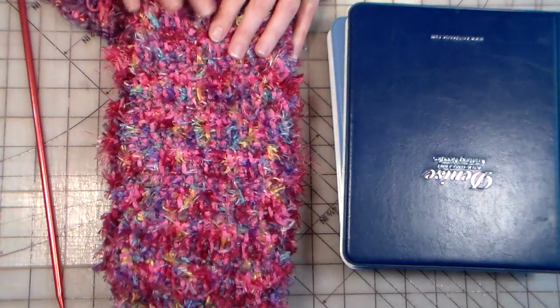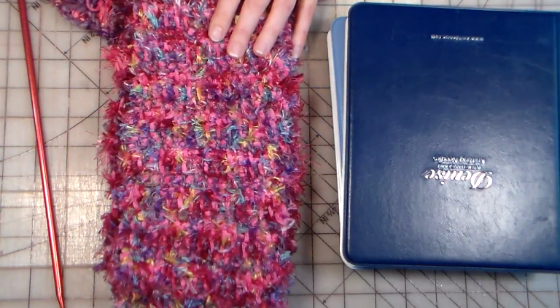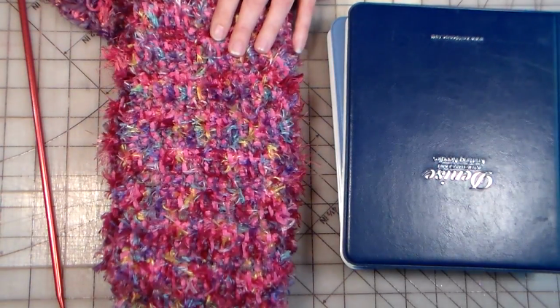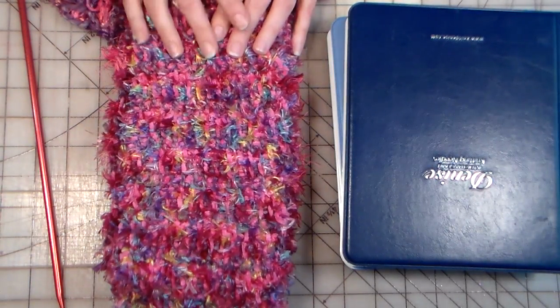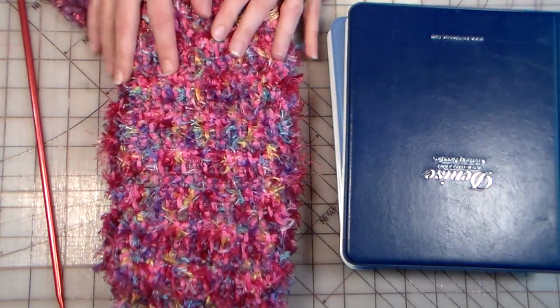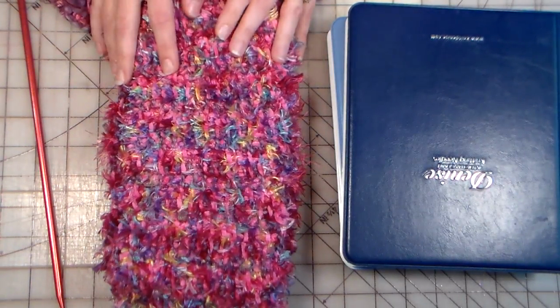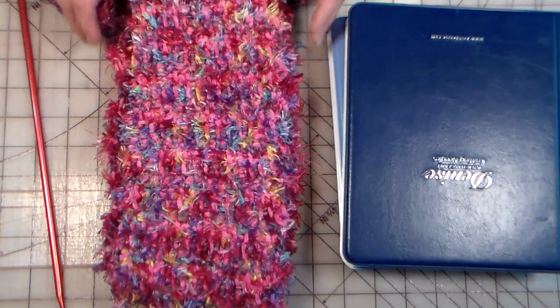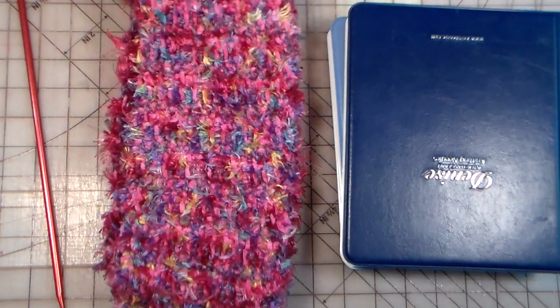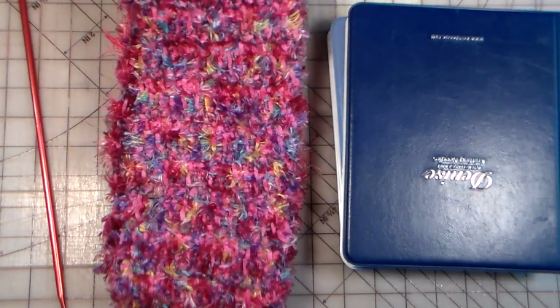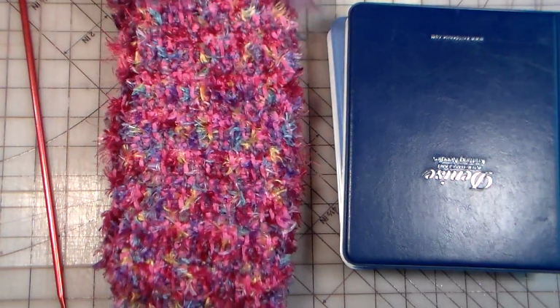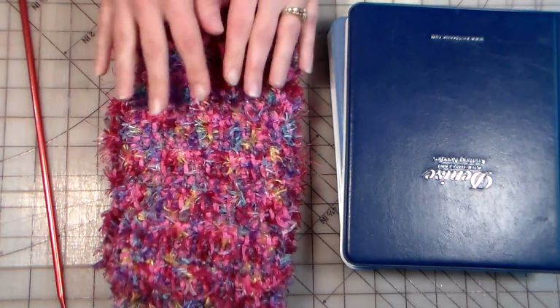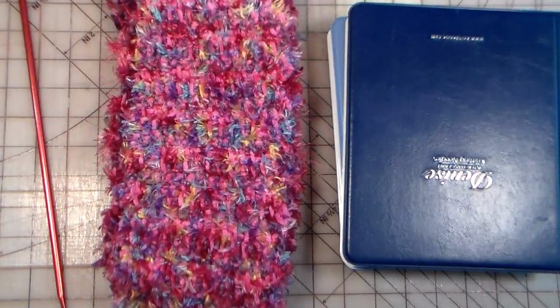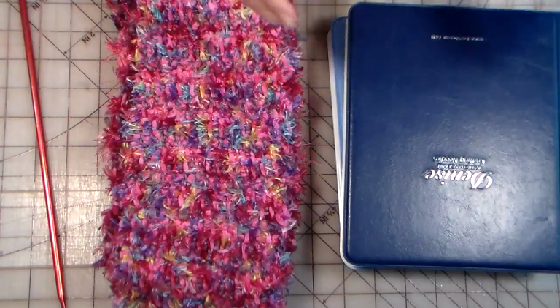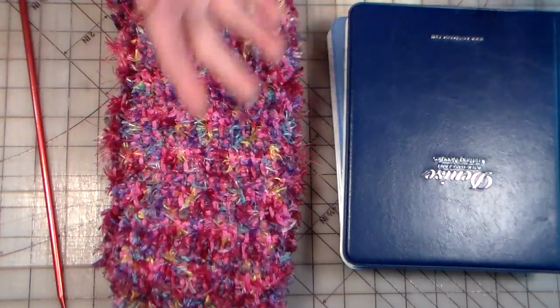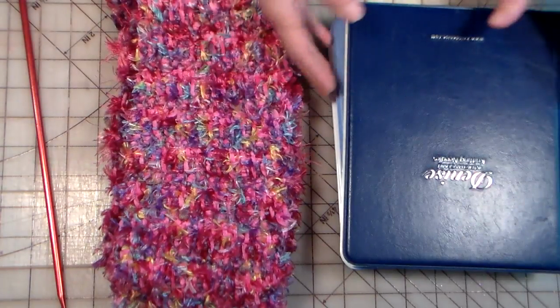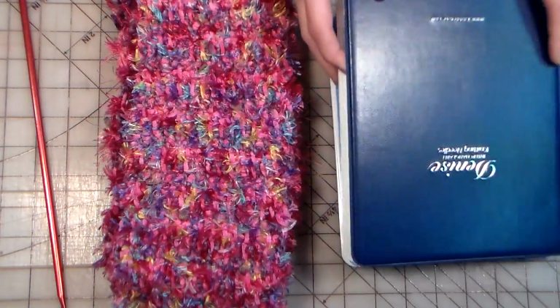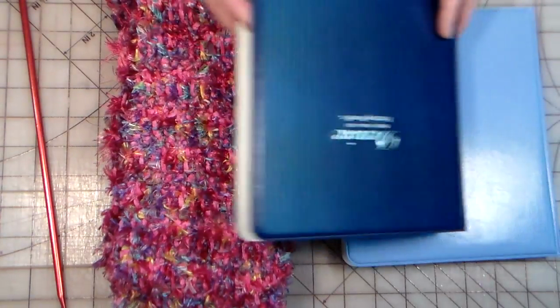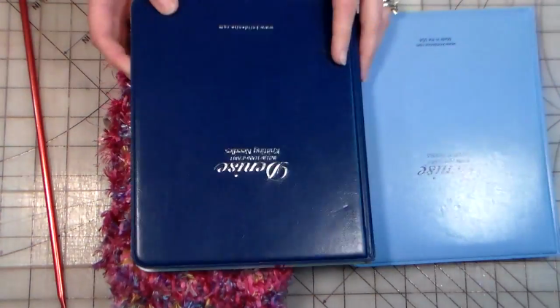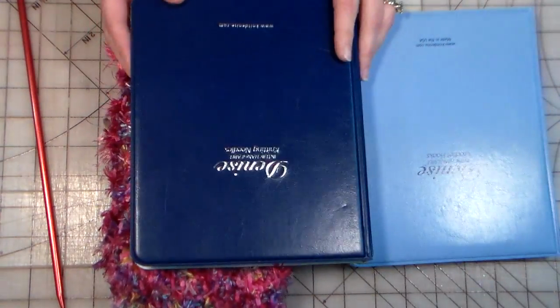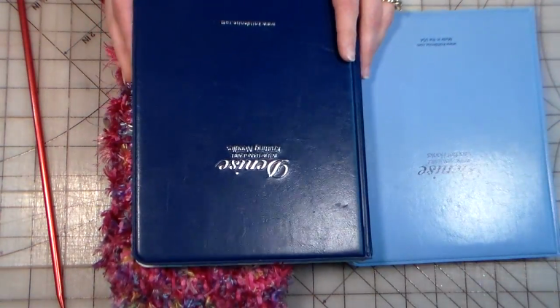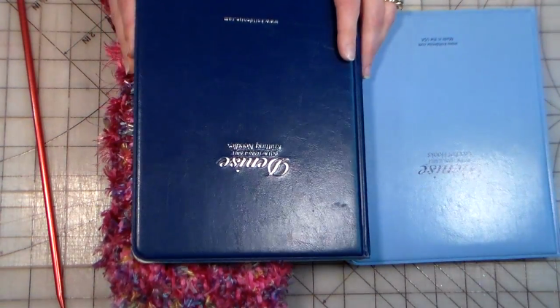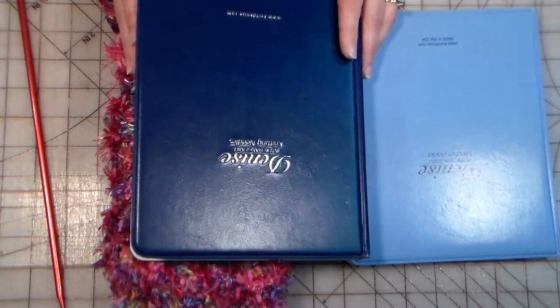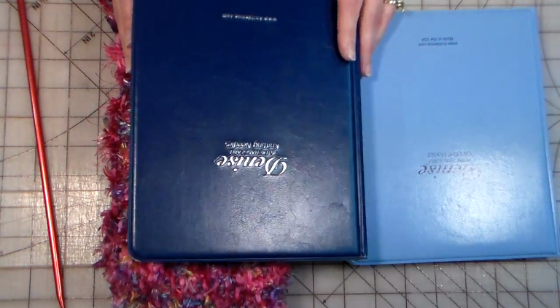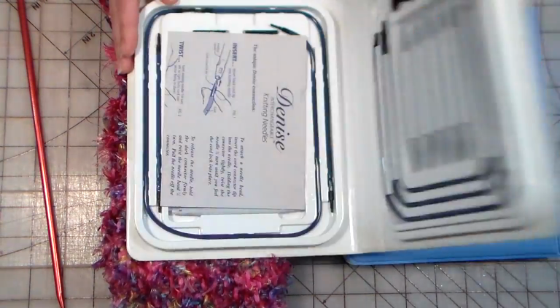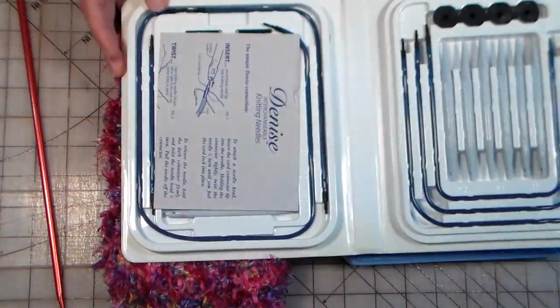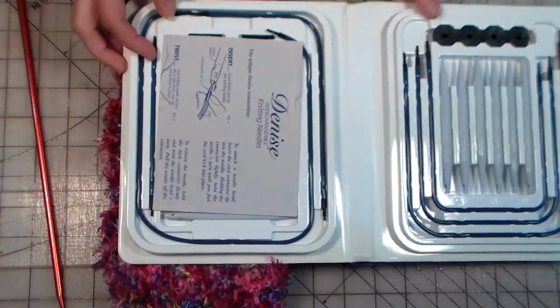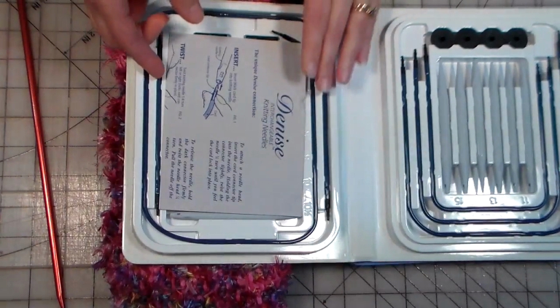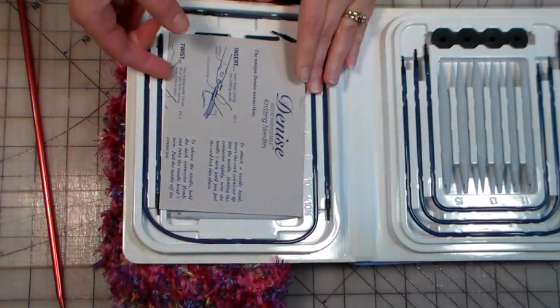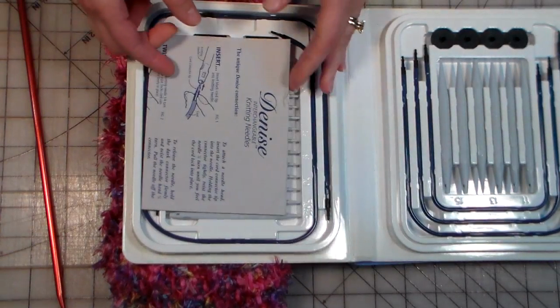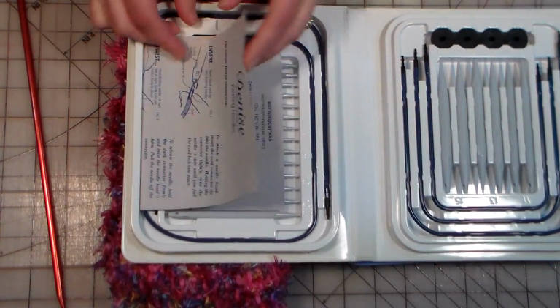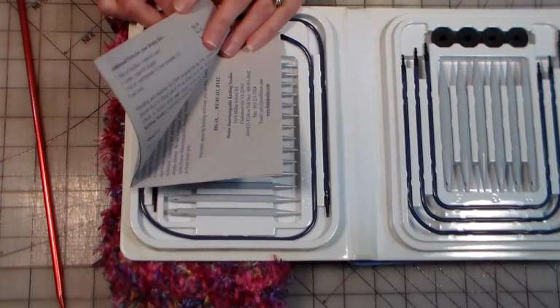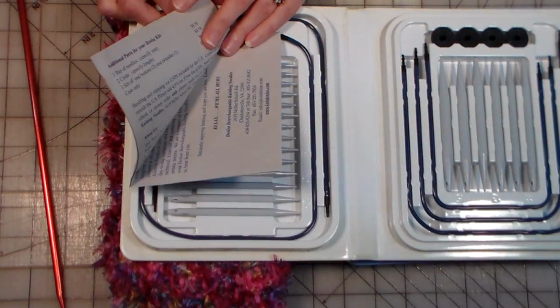Hi there, Lindsay here, the Frugal Crafter. Today I want to share something kind of fun with you. It's actually kind of a product recommendation because I've been using the Denise knitting needles for about 12 years.